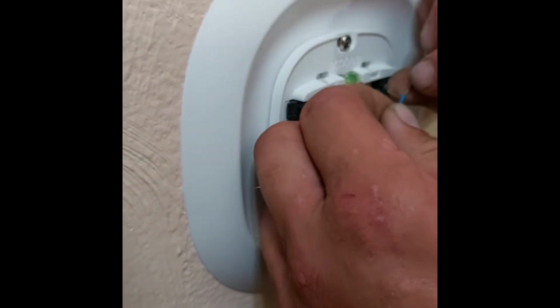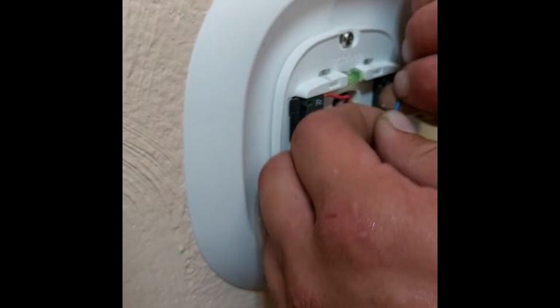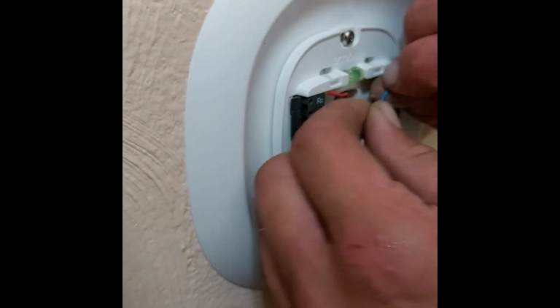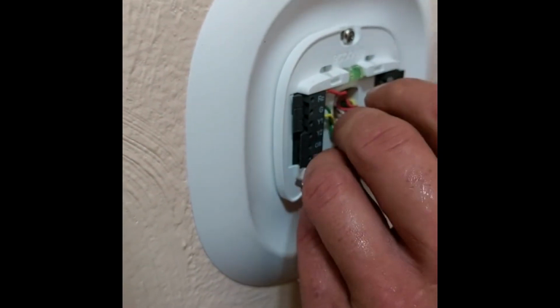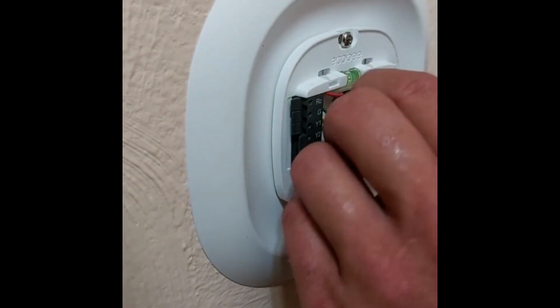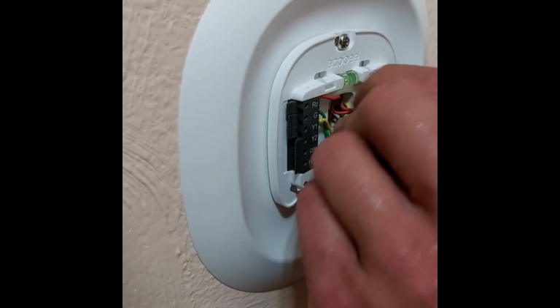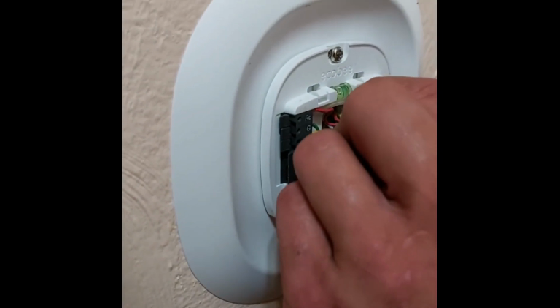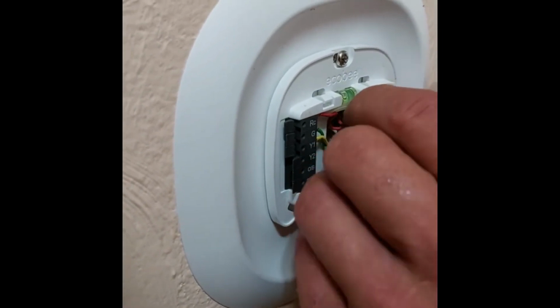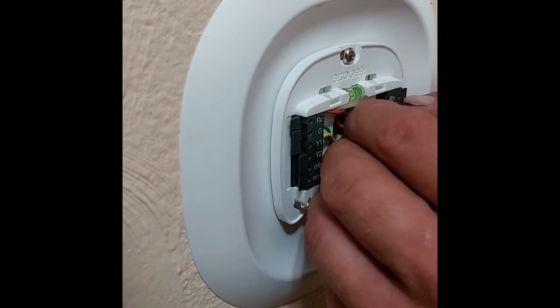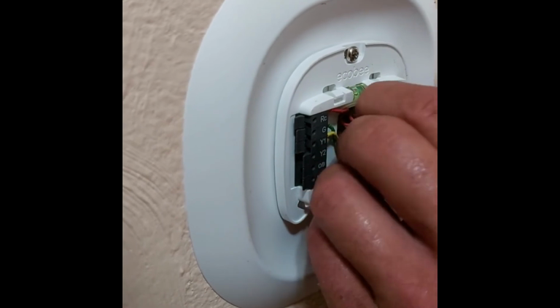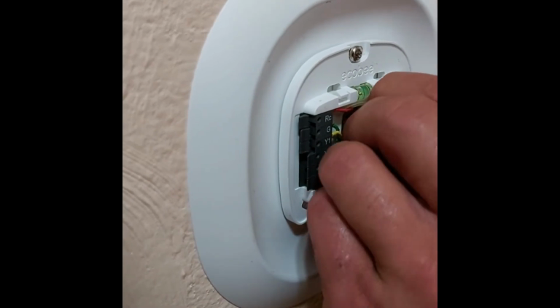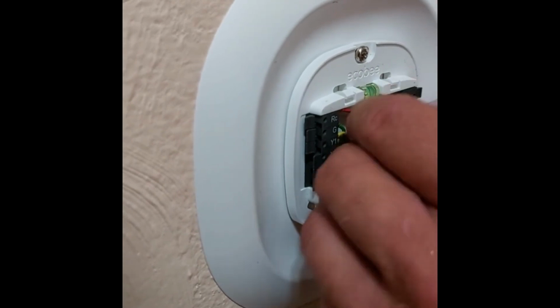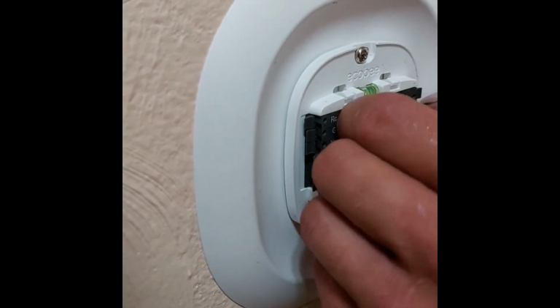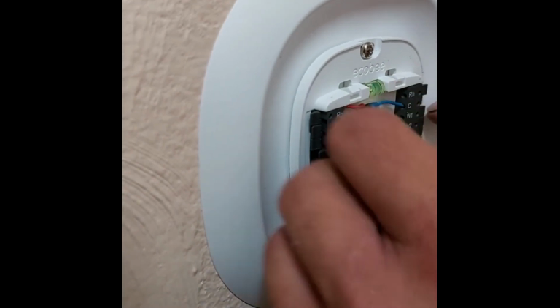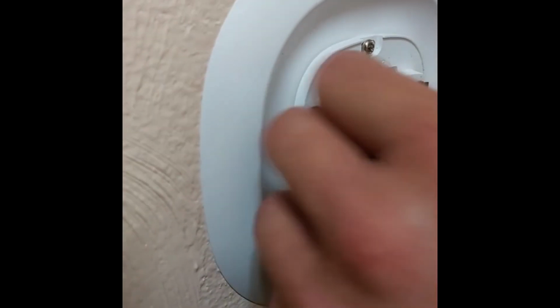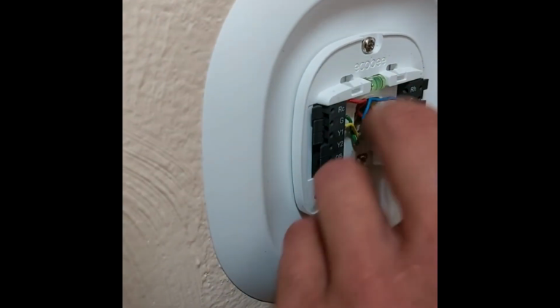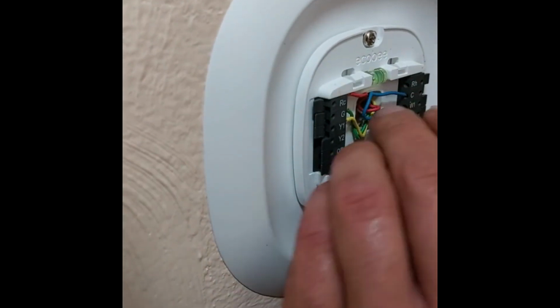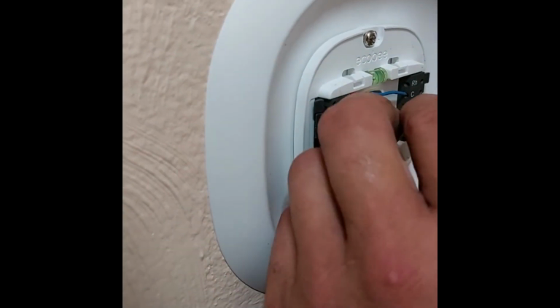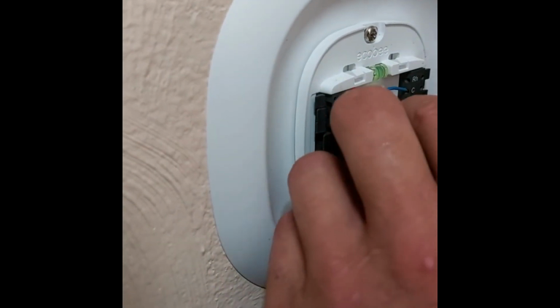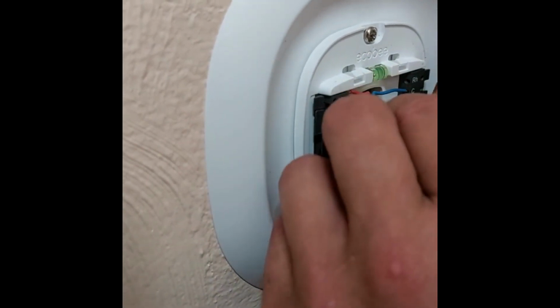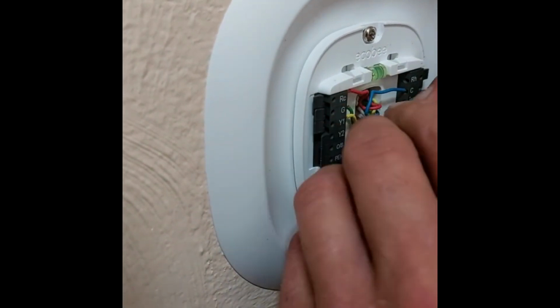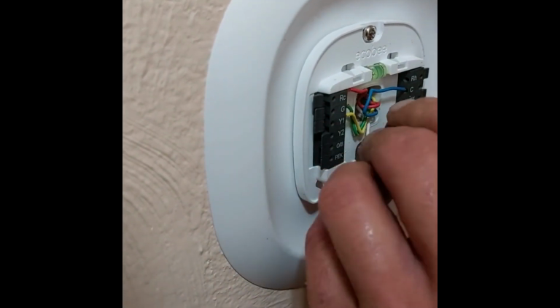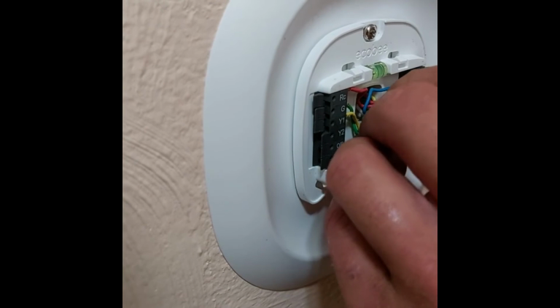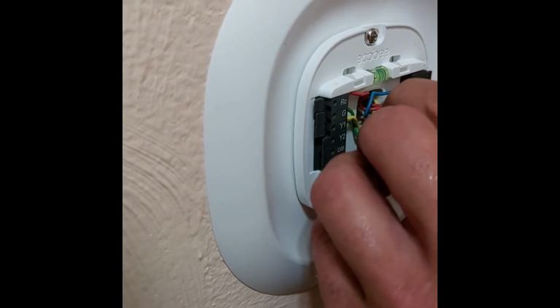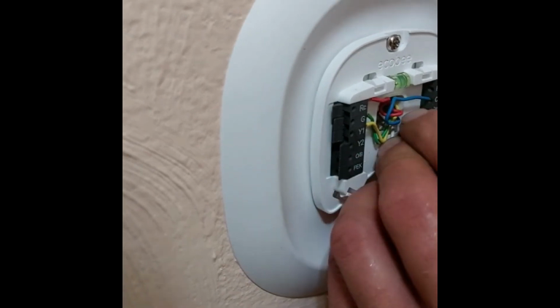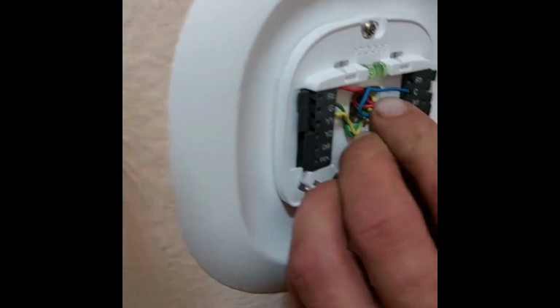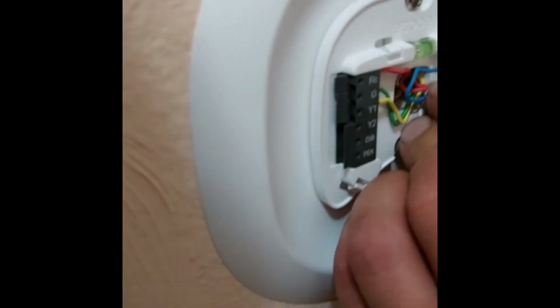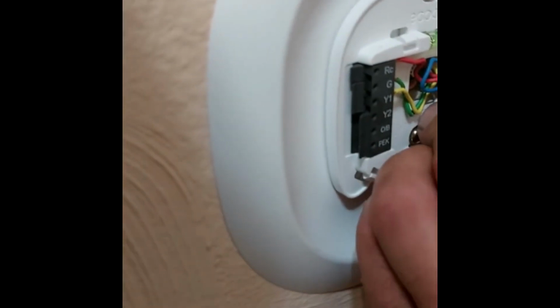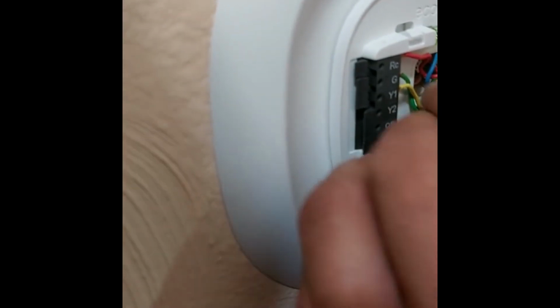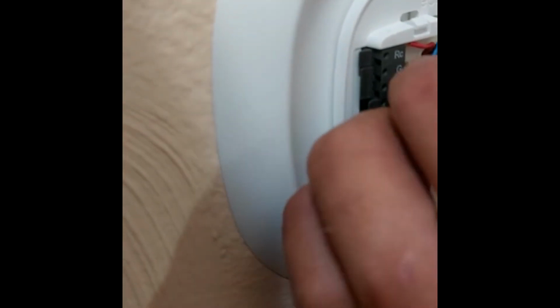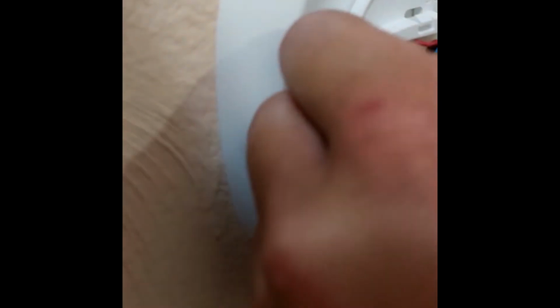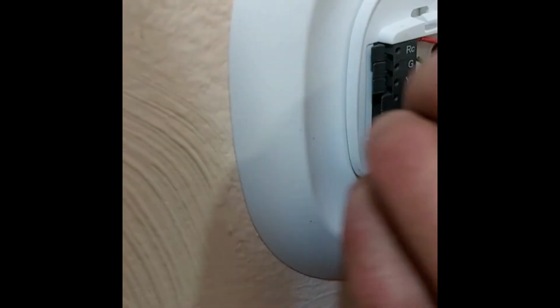You're running the common wire, which means you don't run batteries — this unit doesn't run off batteries anyway. The white wire is for heat.